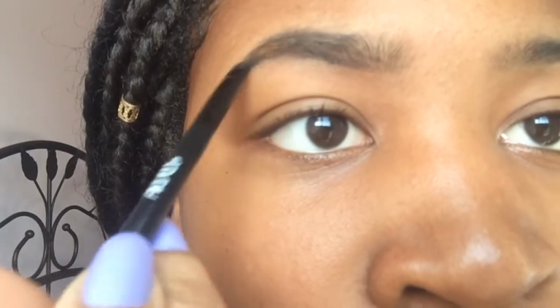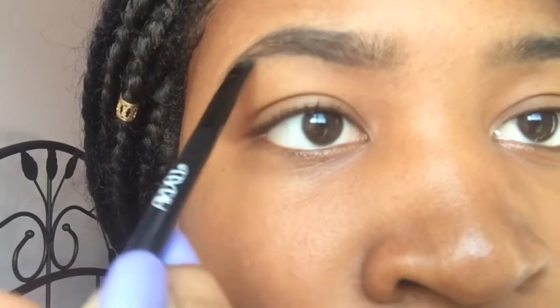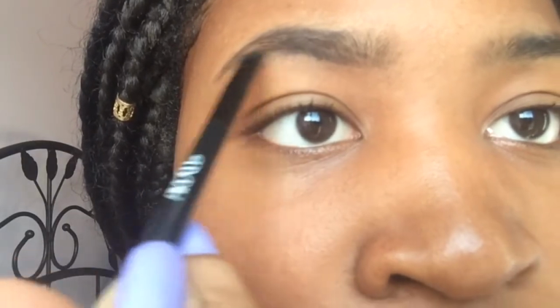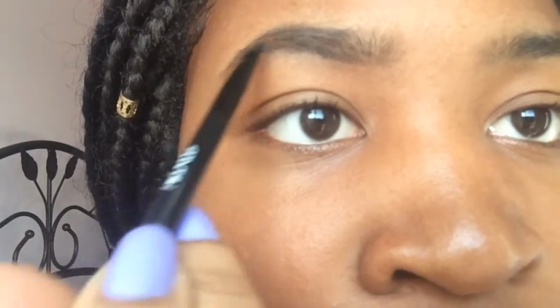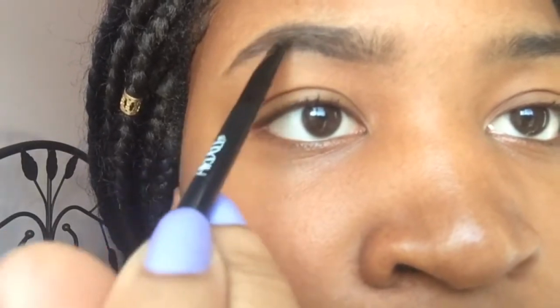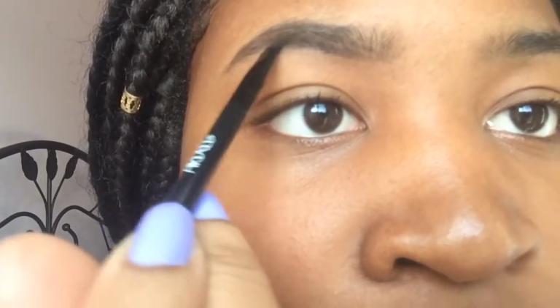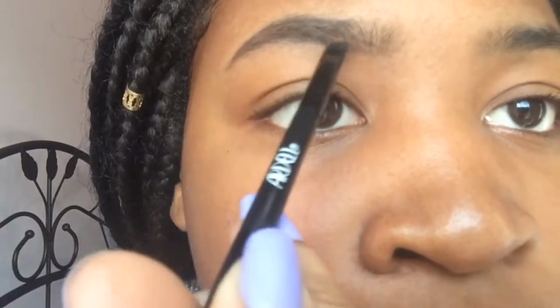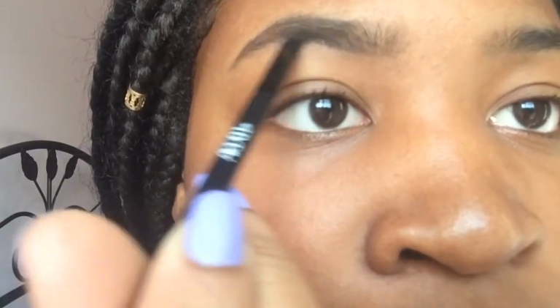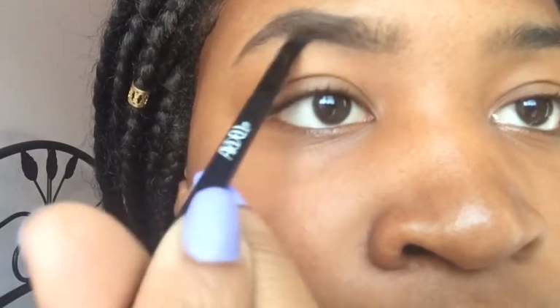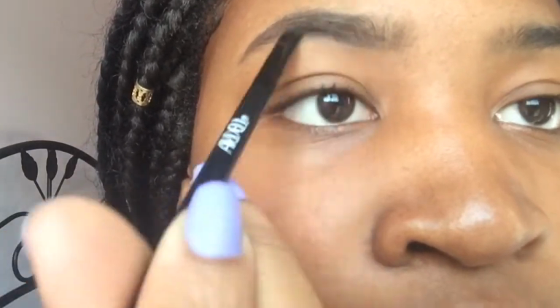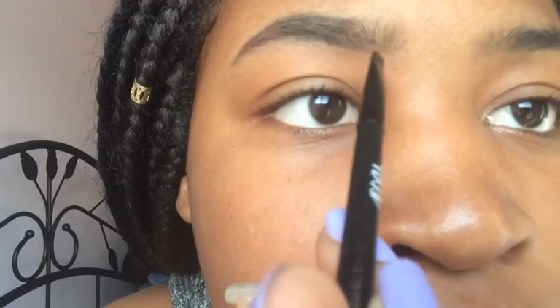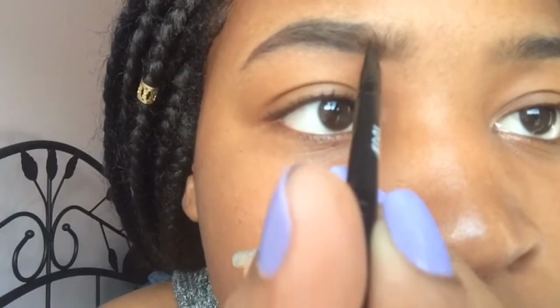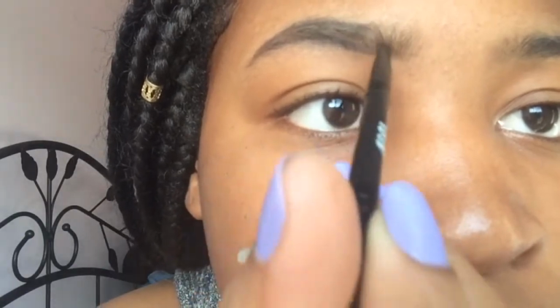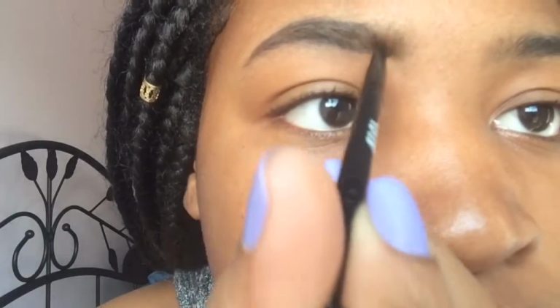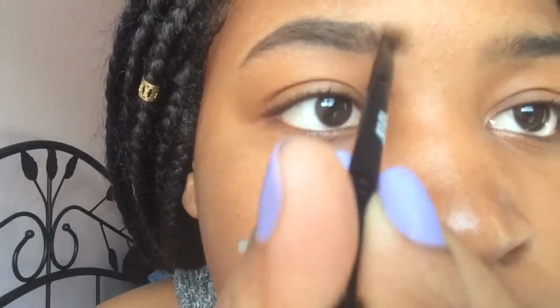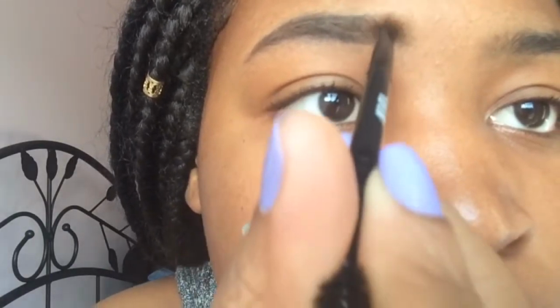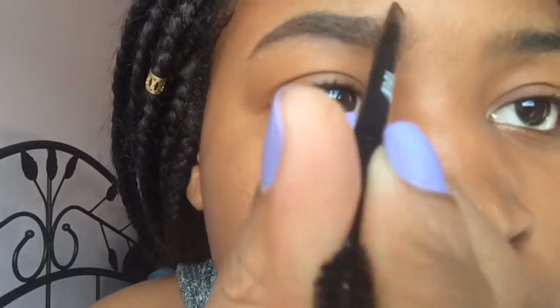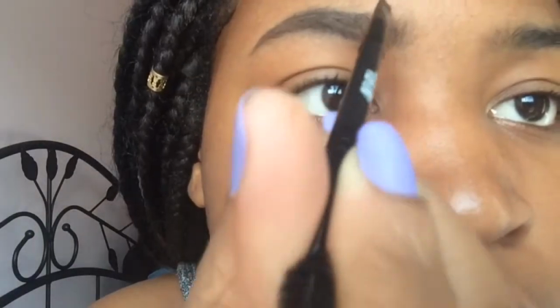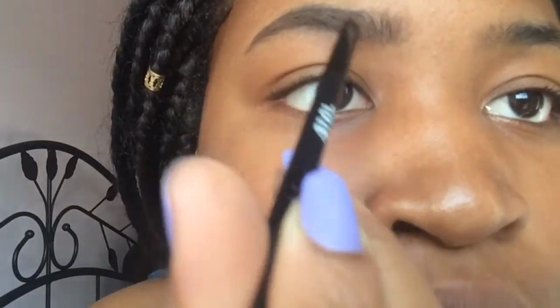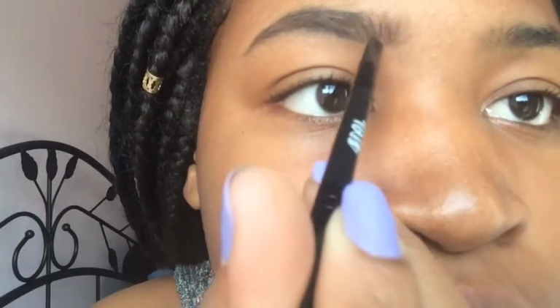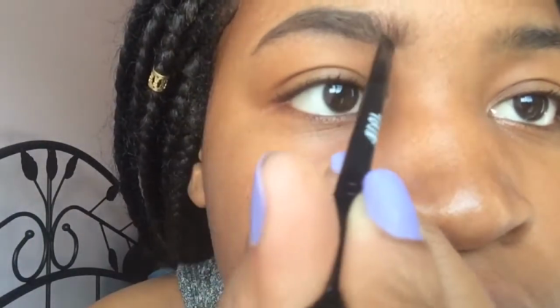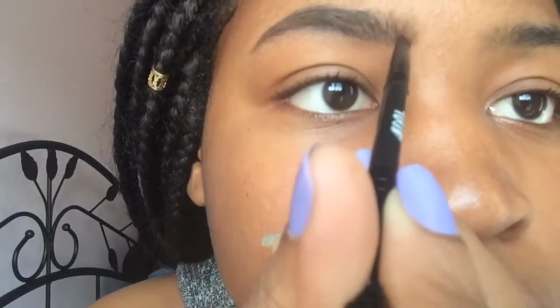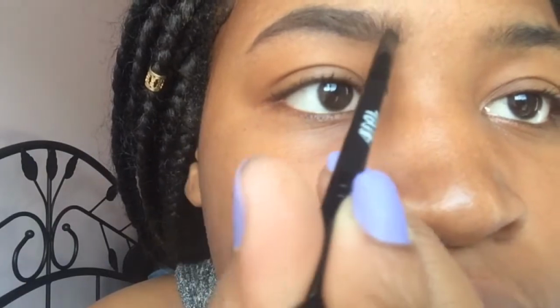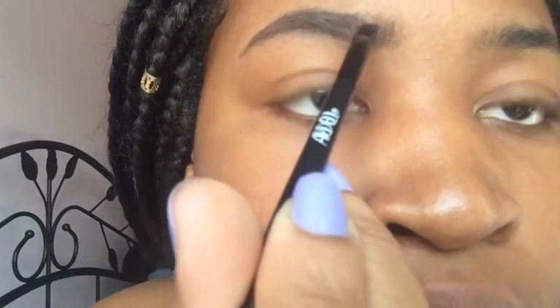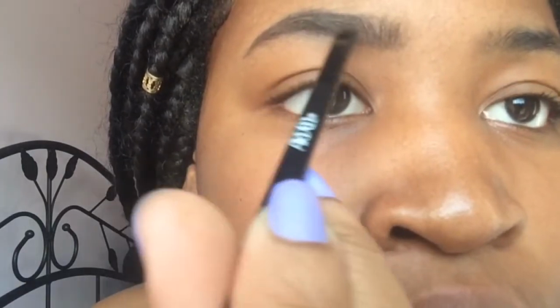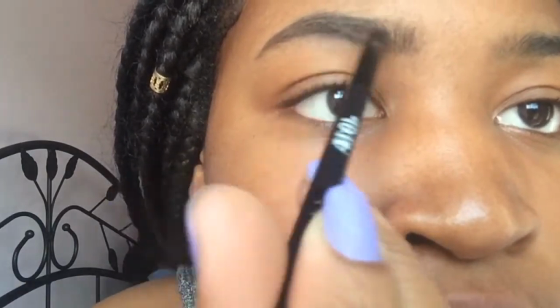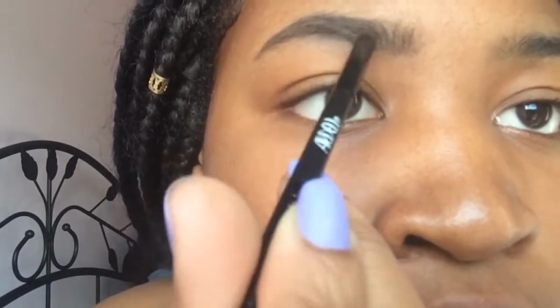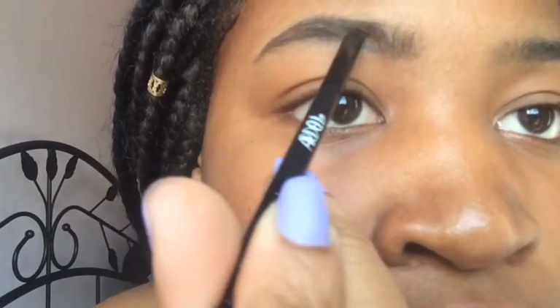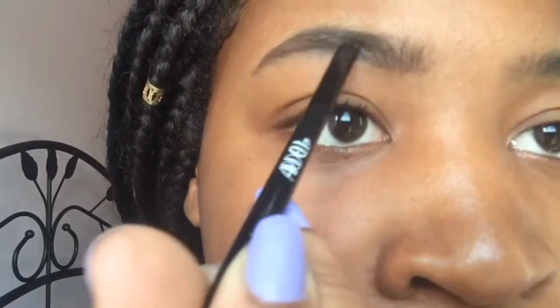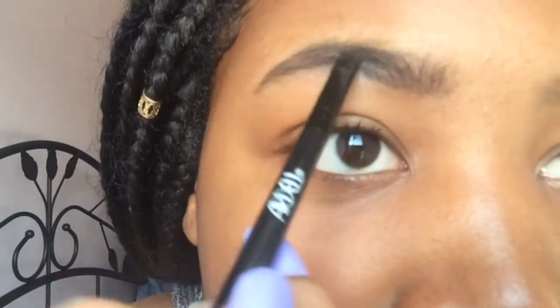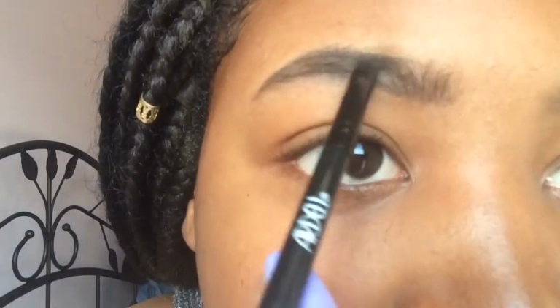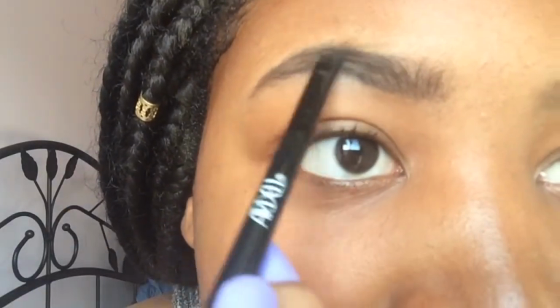I know it looks really messy right now and that's what it usually always looks like for me, but that's why I always use concealer afterwards just to clean it up. And you can see in the front of my eyebrows I'm just doing an upward brush movement.